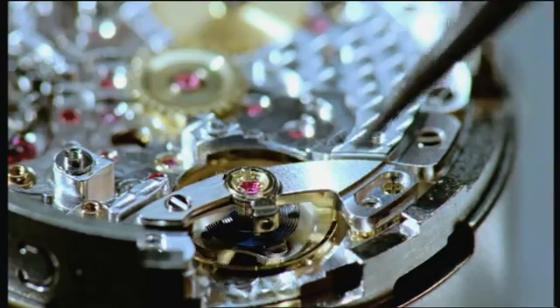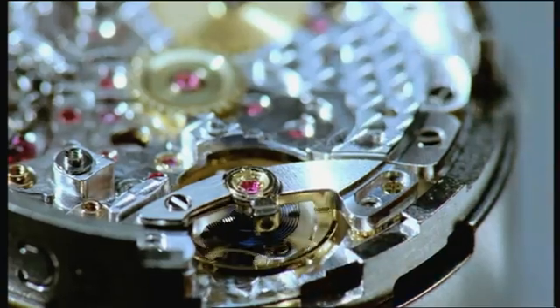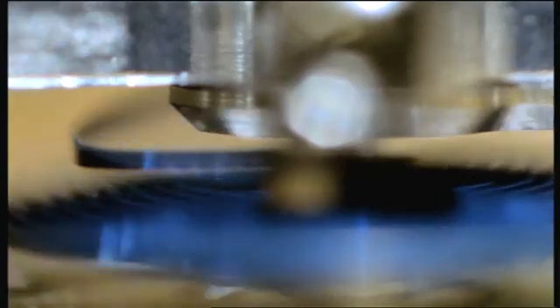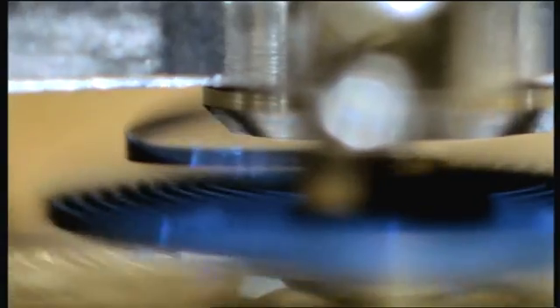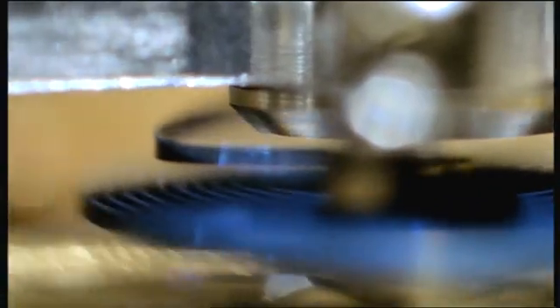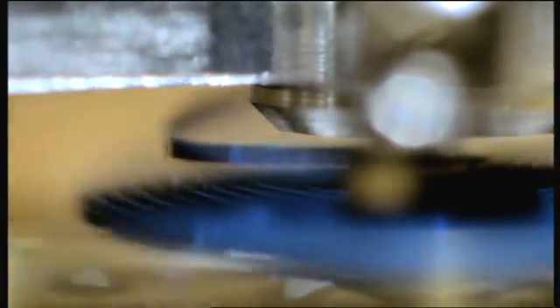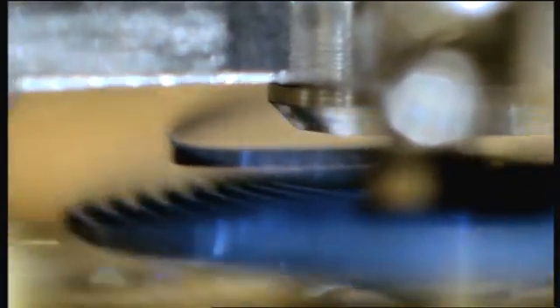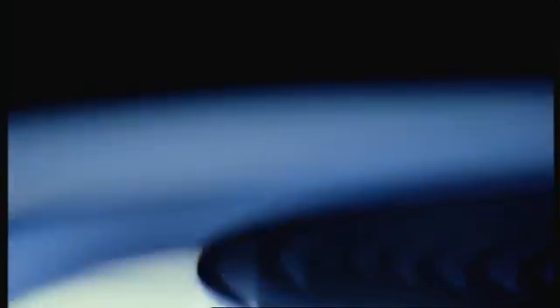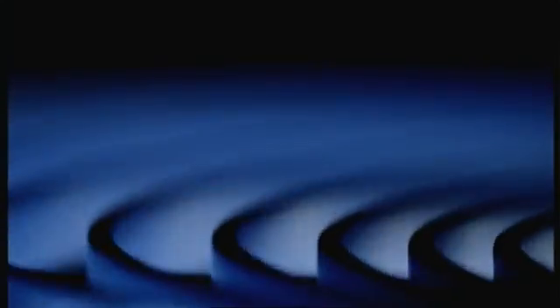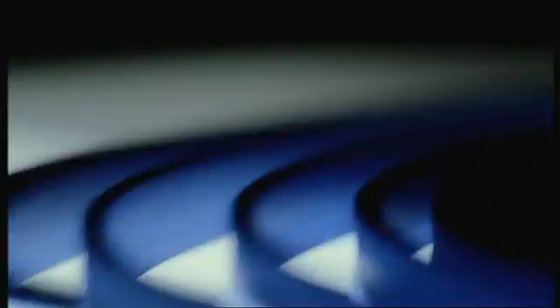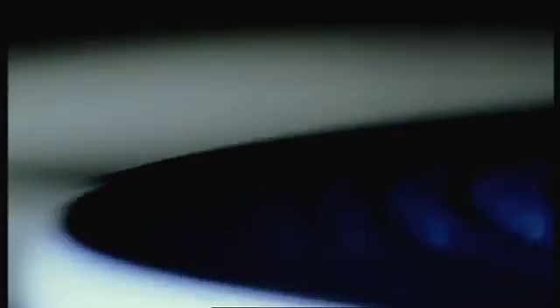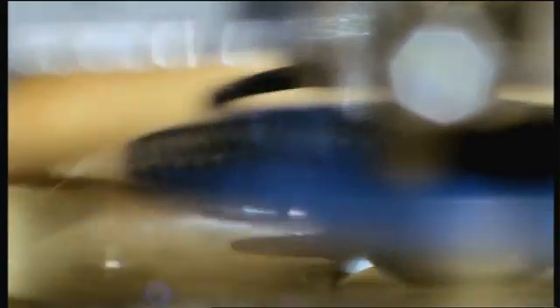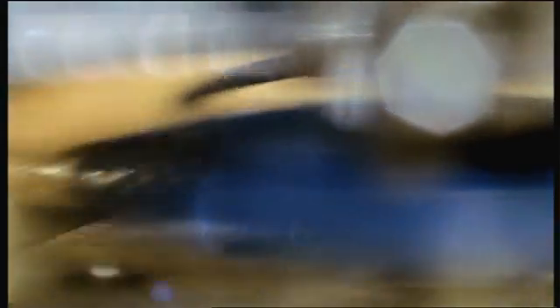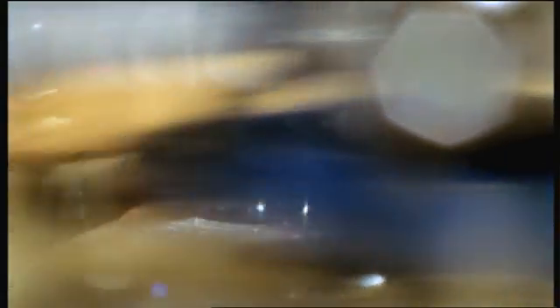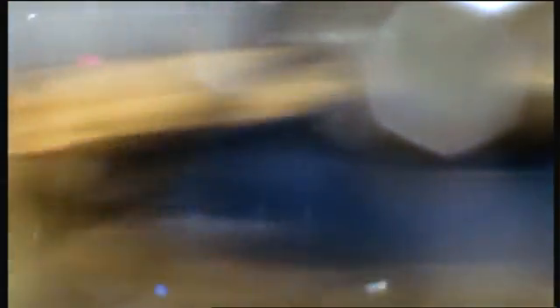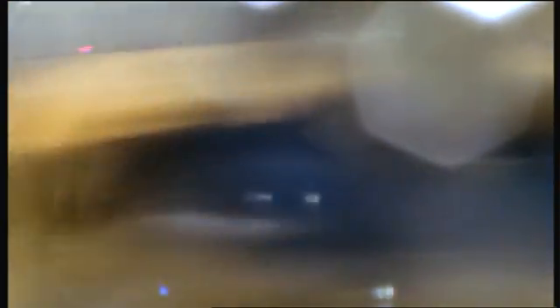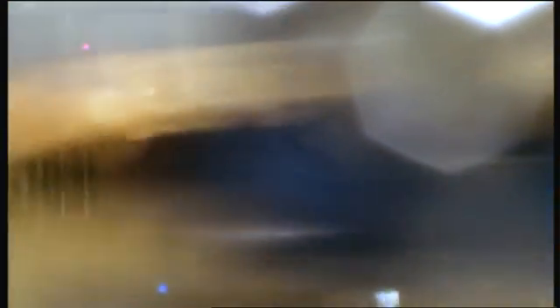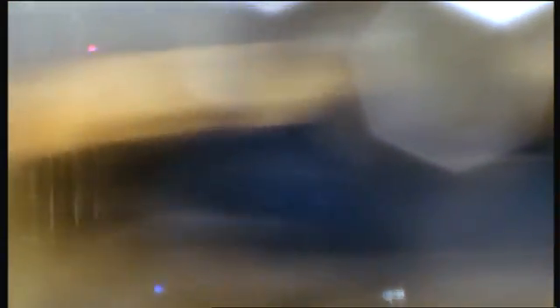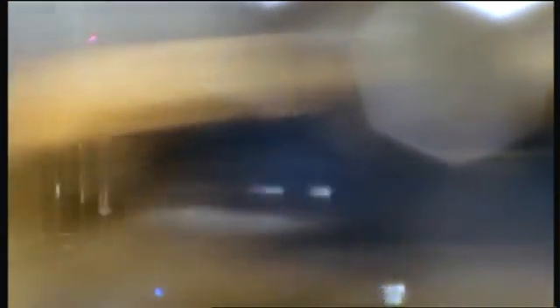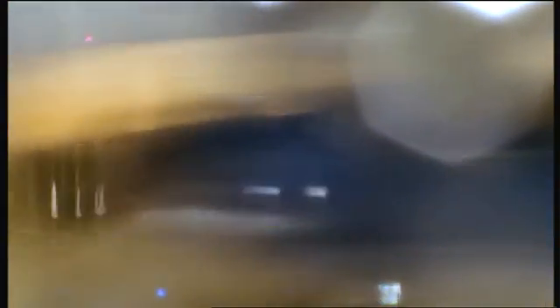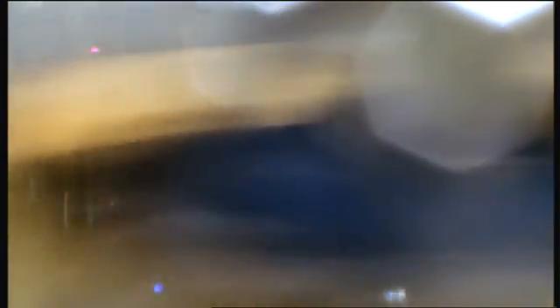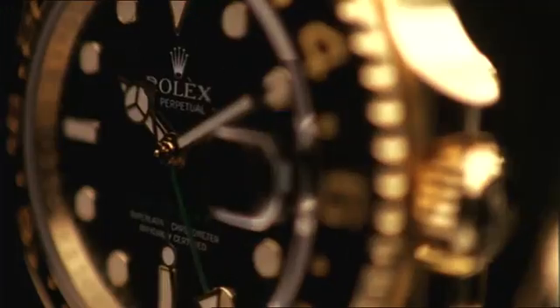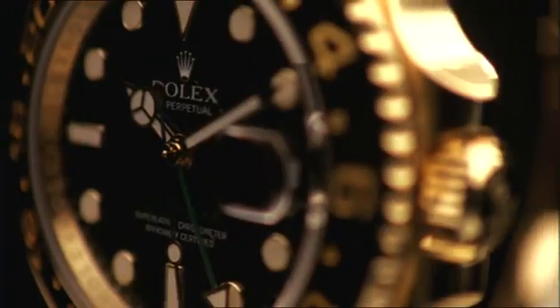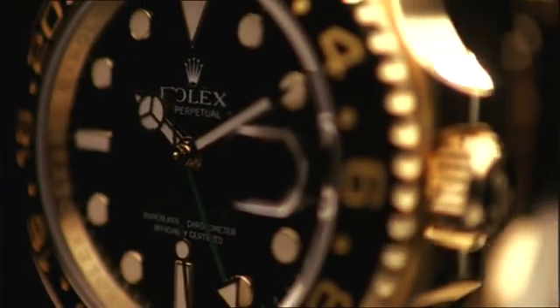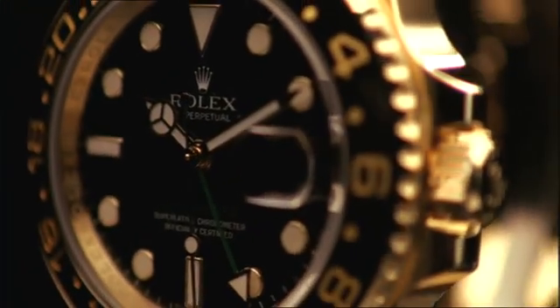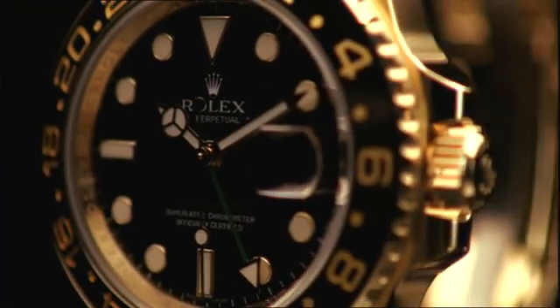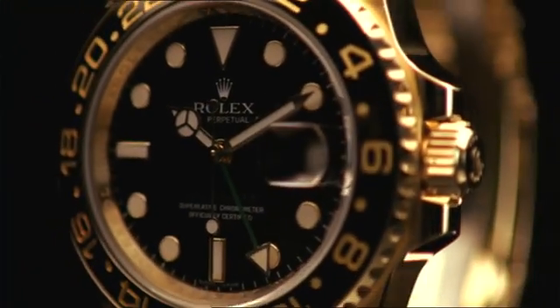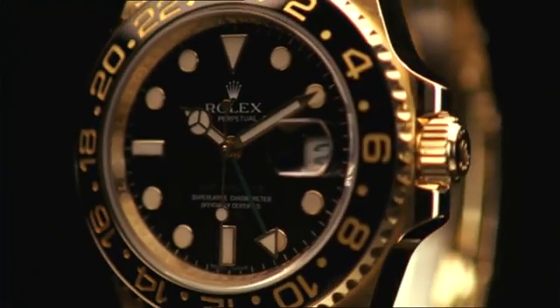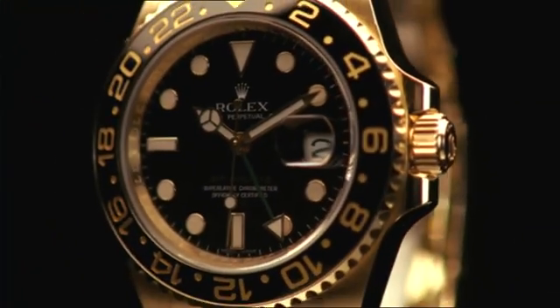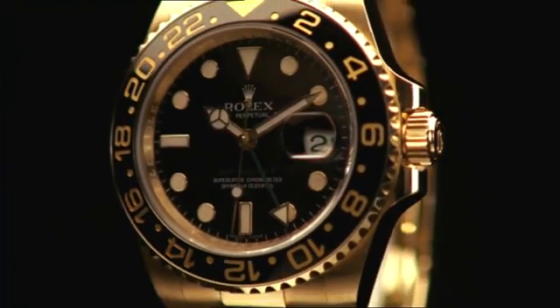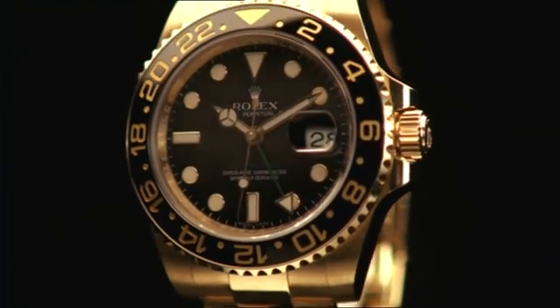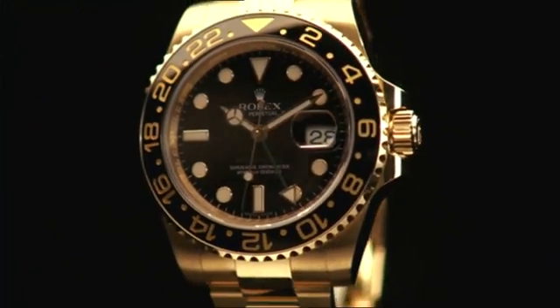The Blue Parachrome Hairspring — an exclusive Rolex technology. 100% conceived, patented and produced by Rolex.